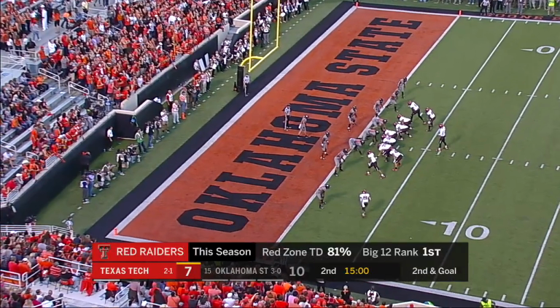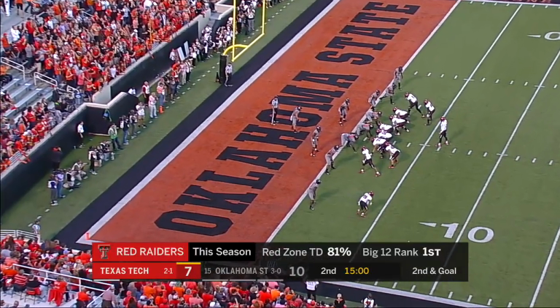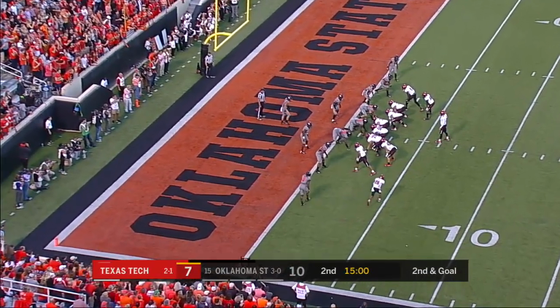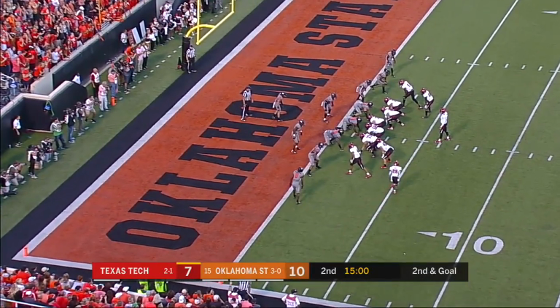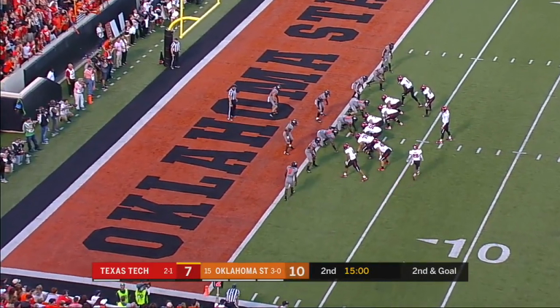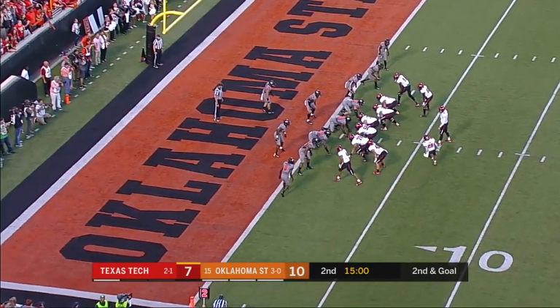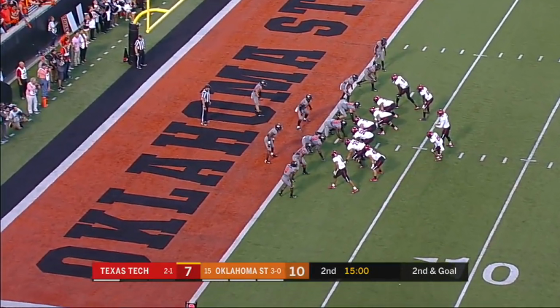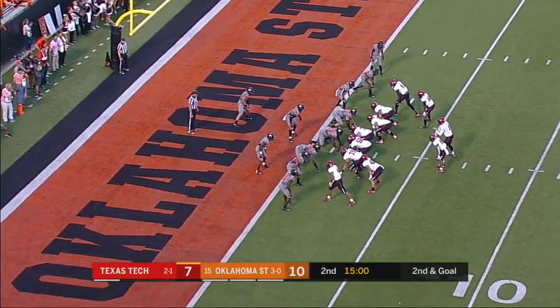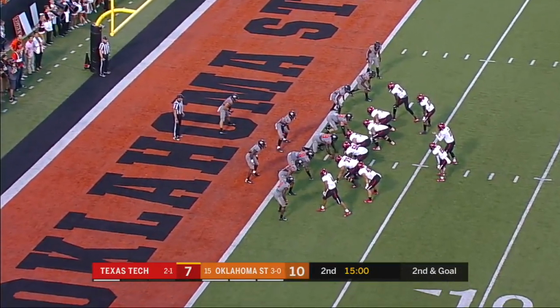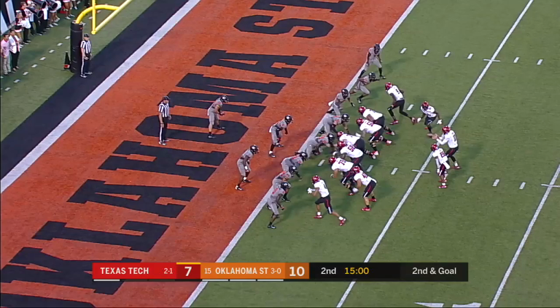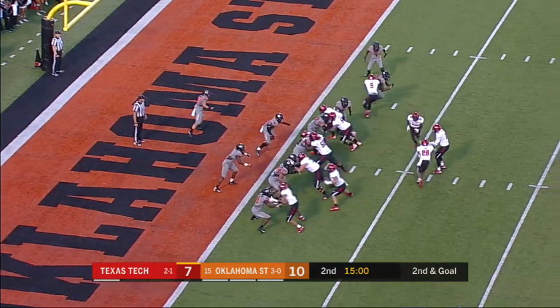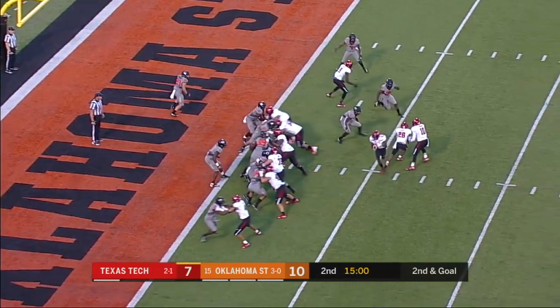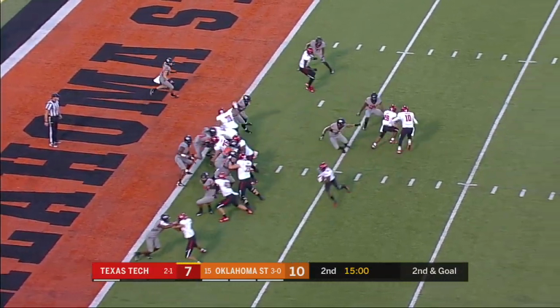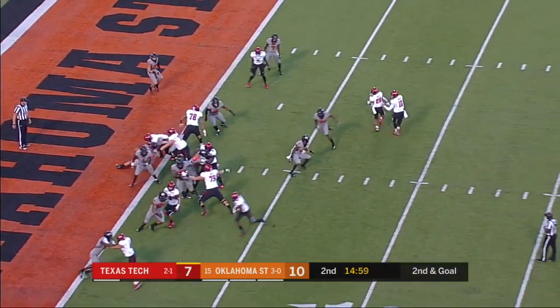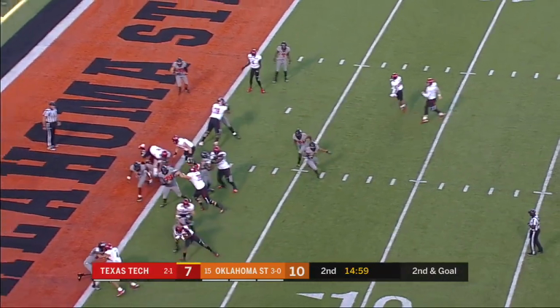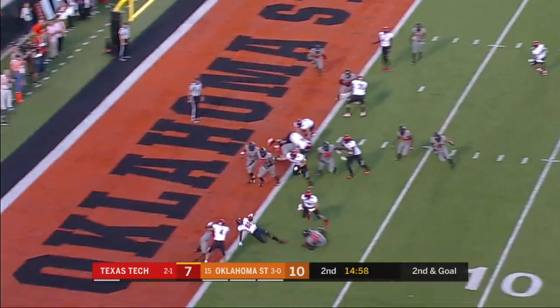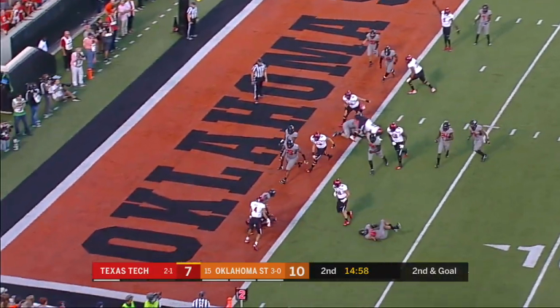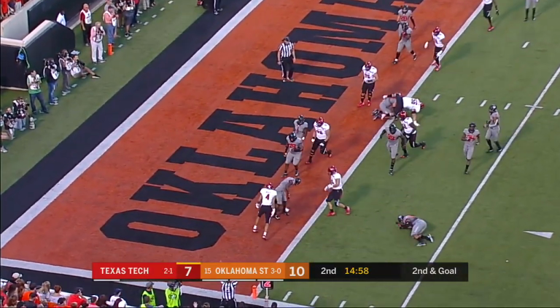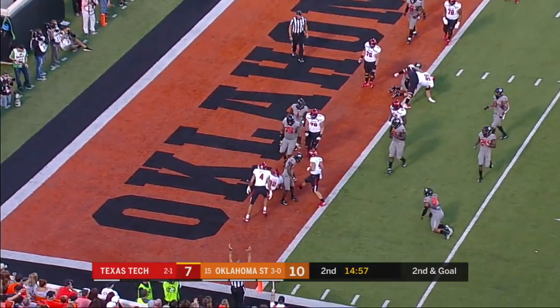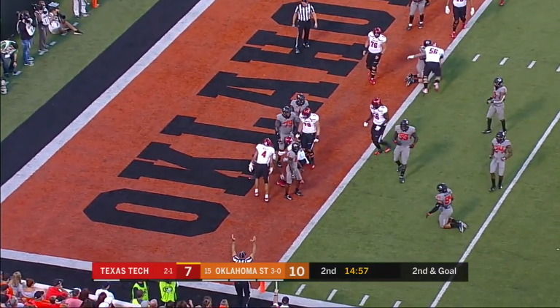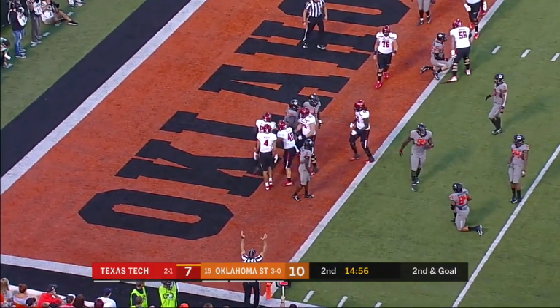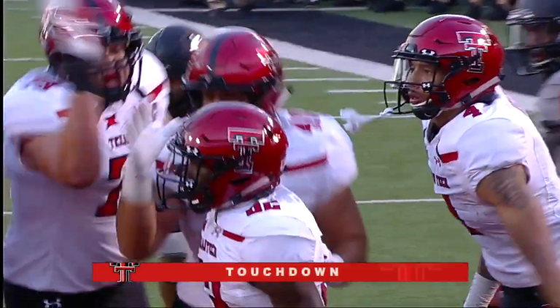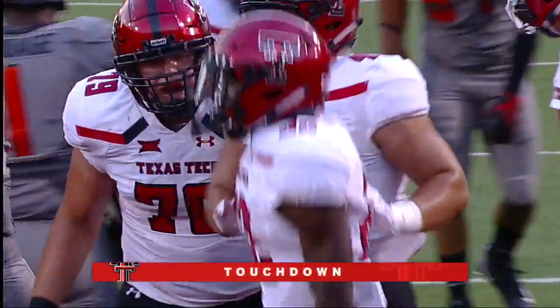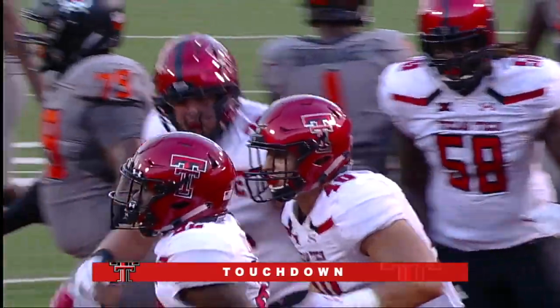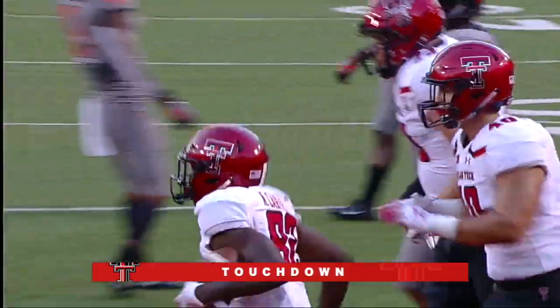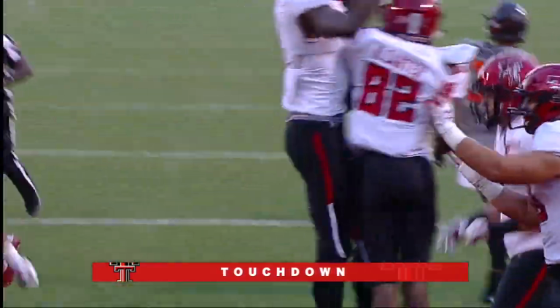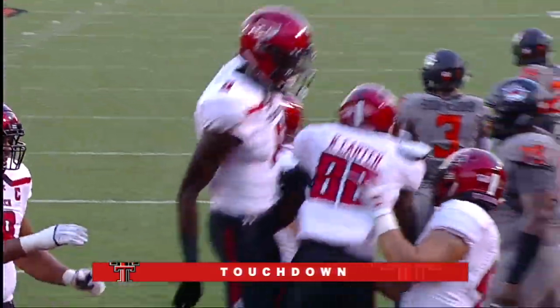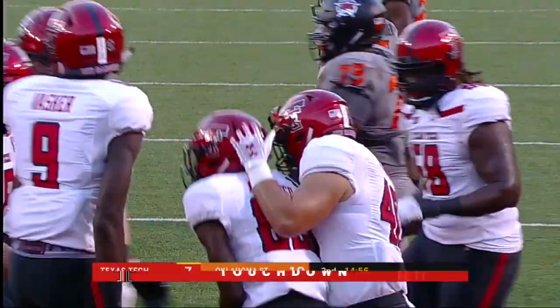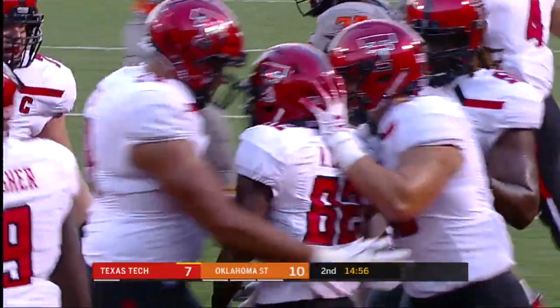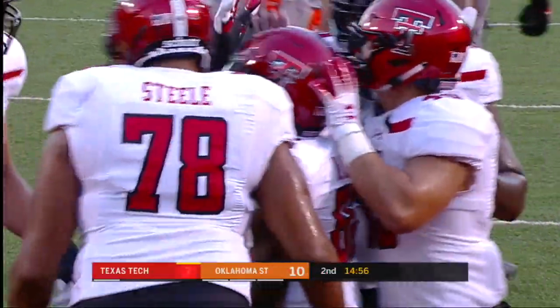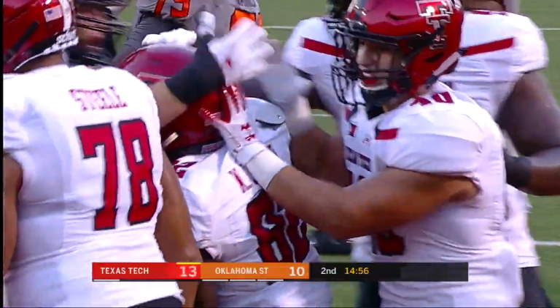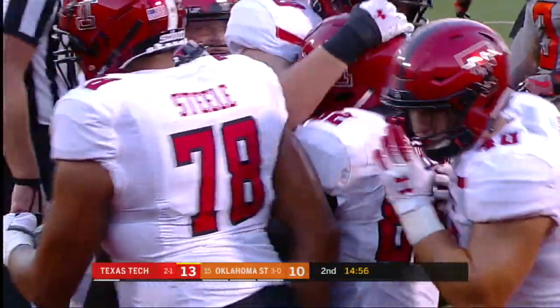He's flanked out, now running in motion. And they give it on the reverse to Kajon Carter. He scores, and Tech takes the lead.